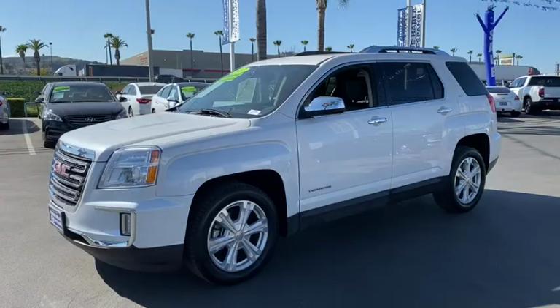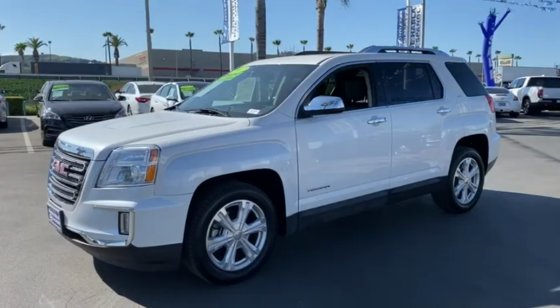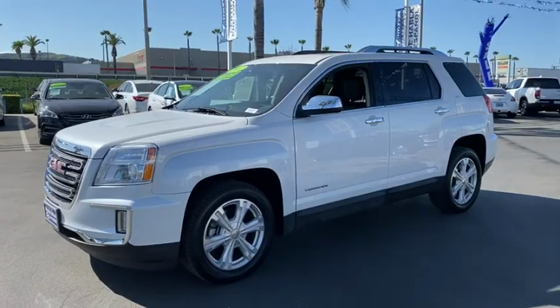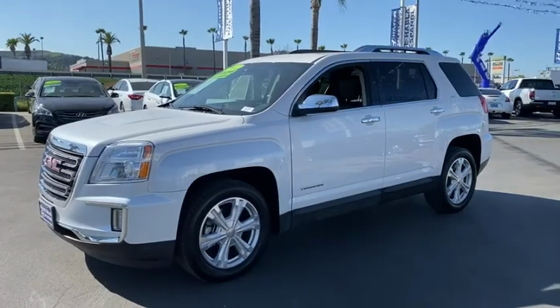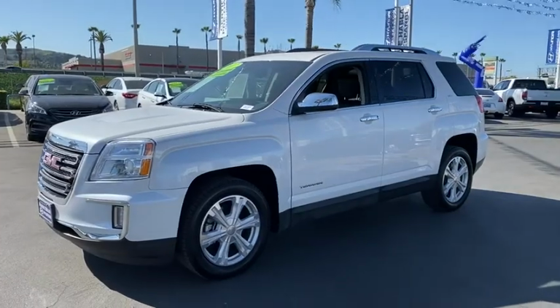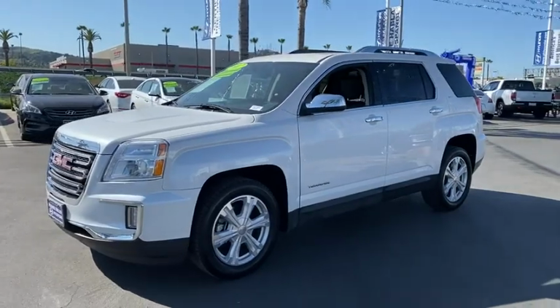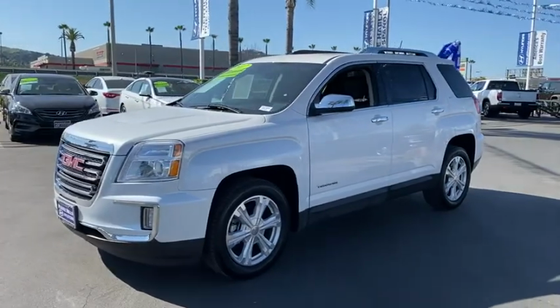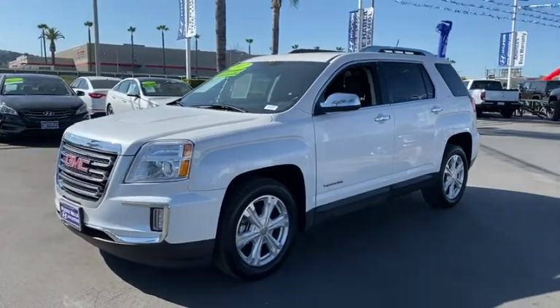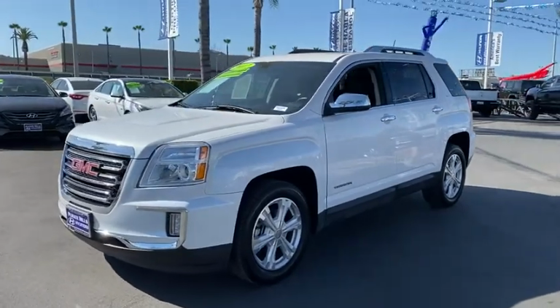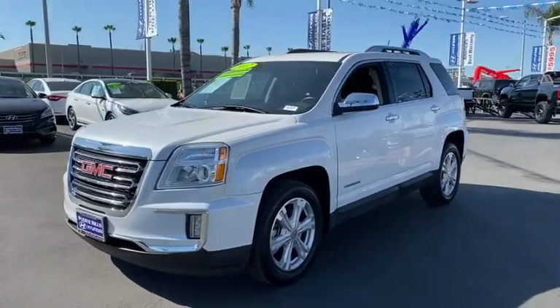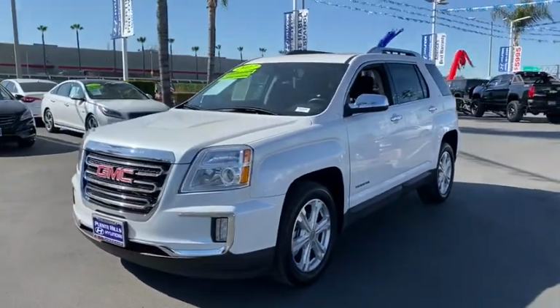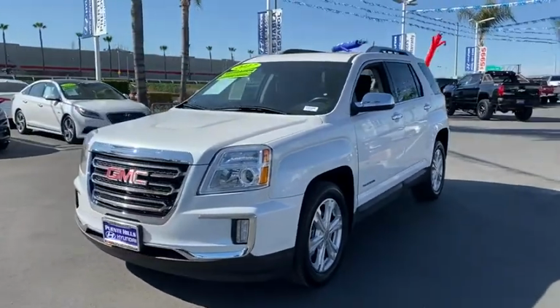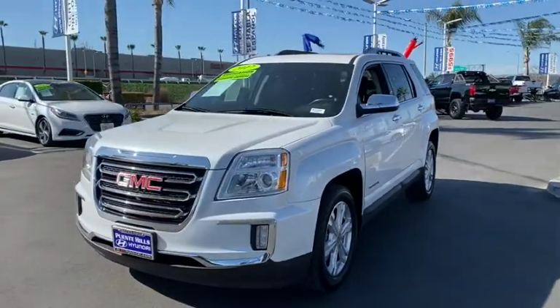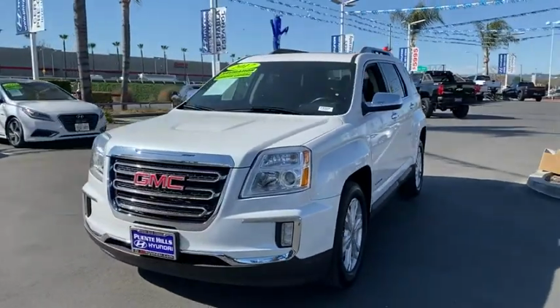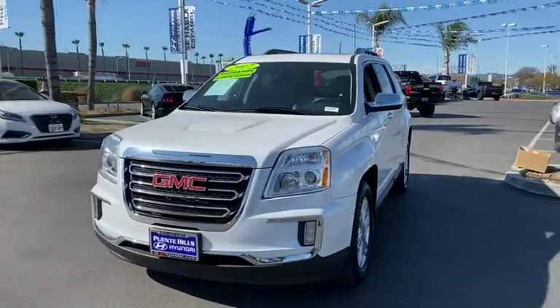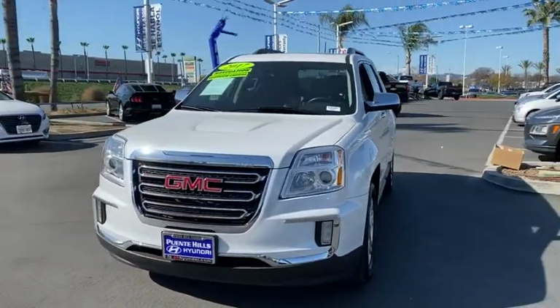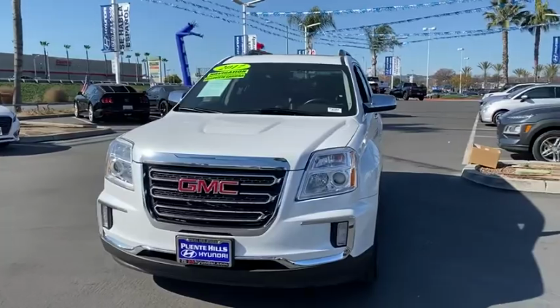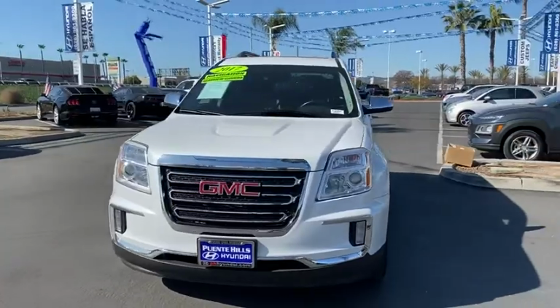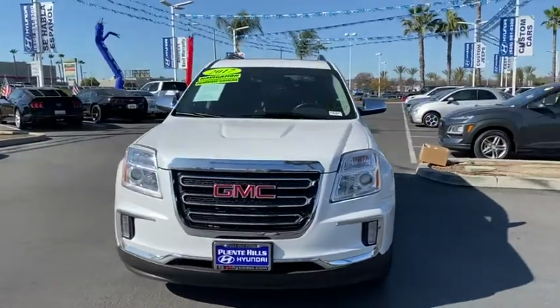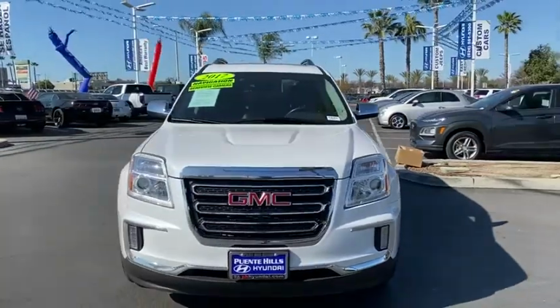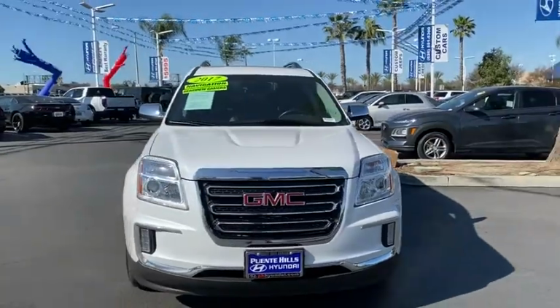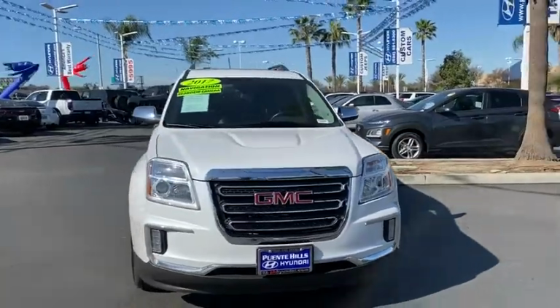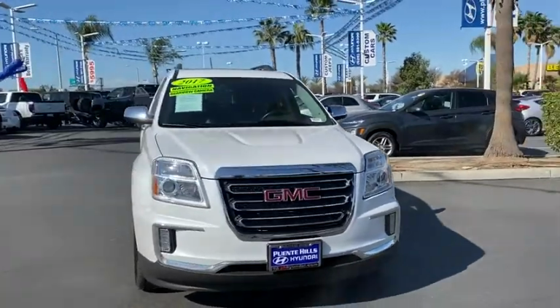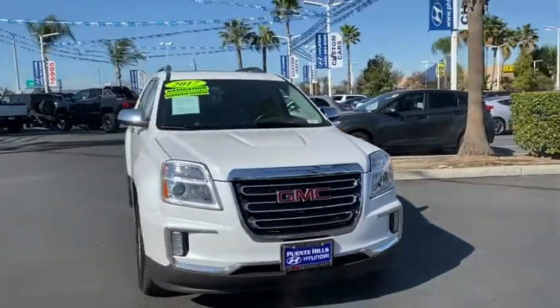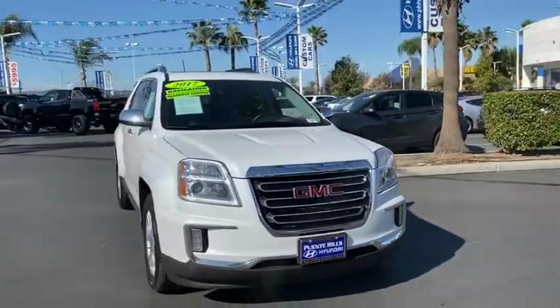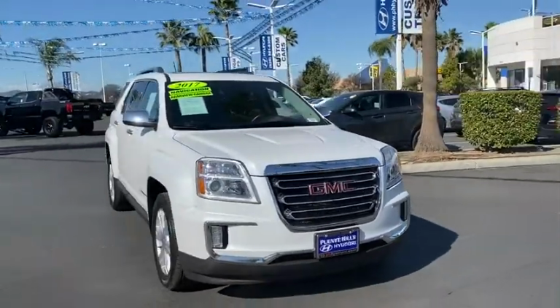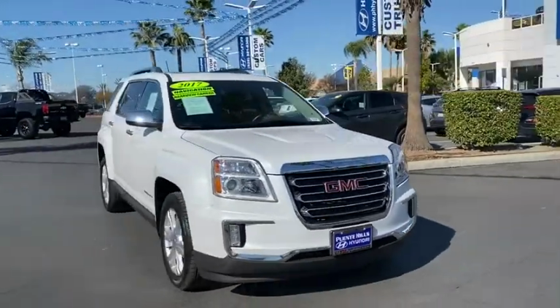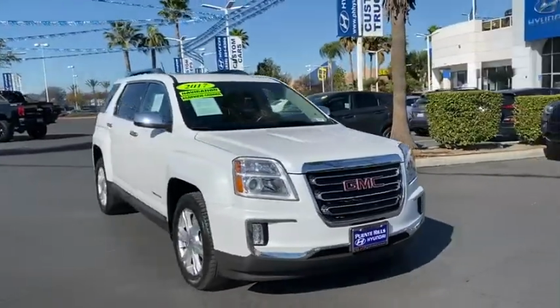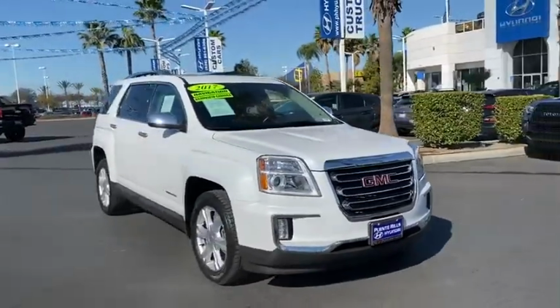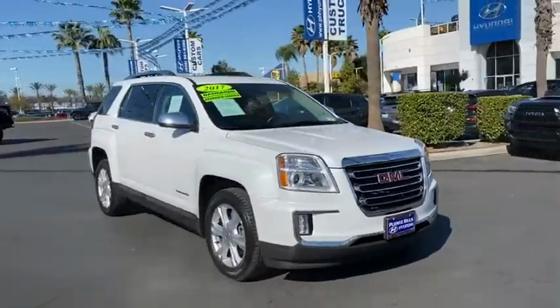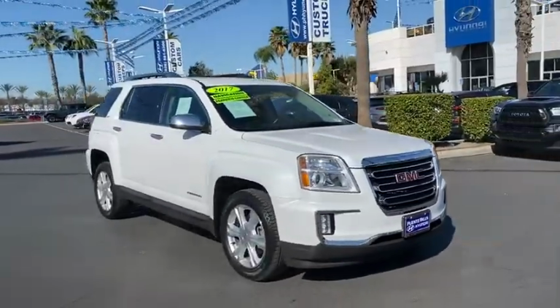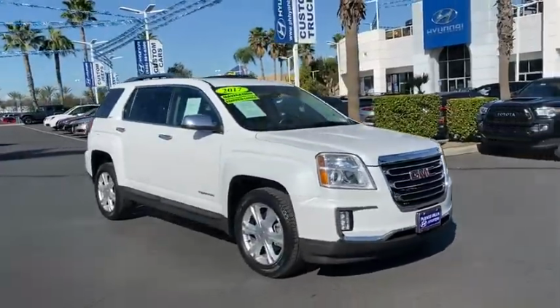Stop by and take a look at the 2017 GMC Terrain. The GMC Terrain combines the benefits of a crossover with the style and functionality of an SUV.